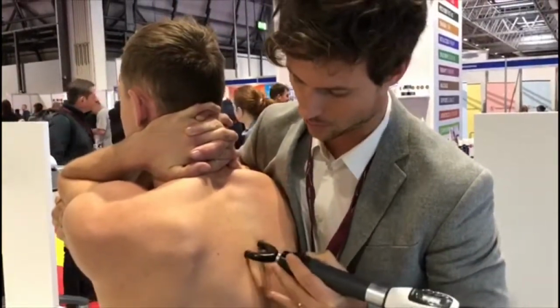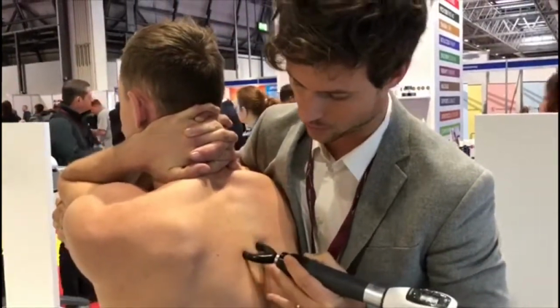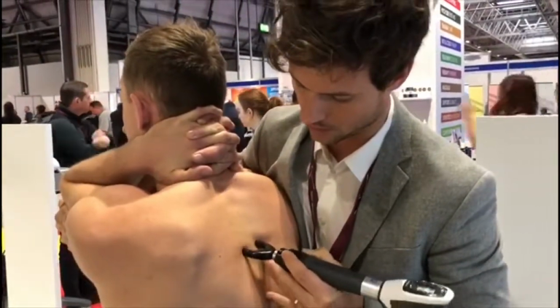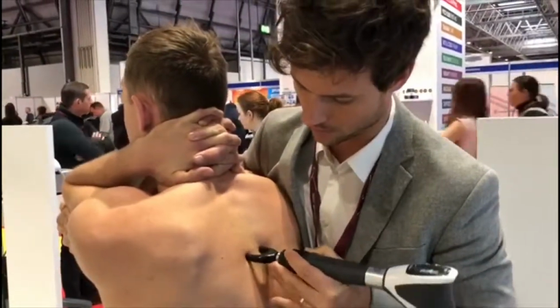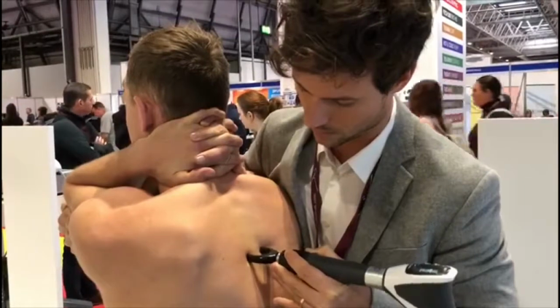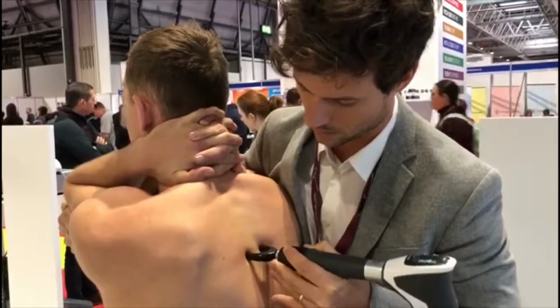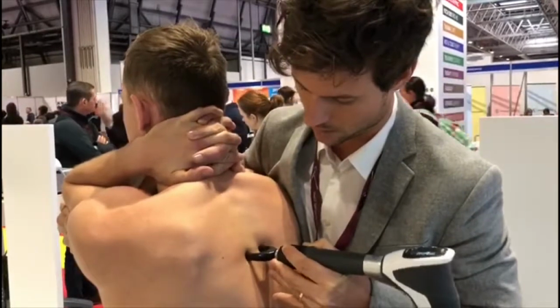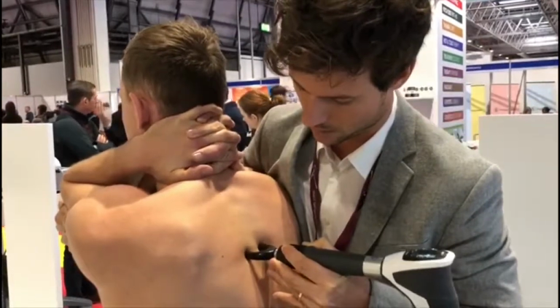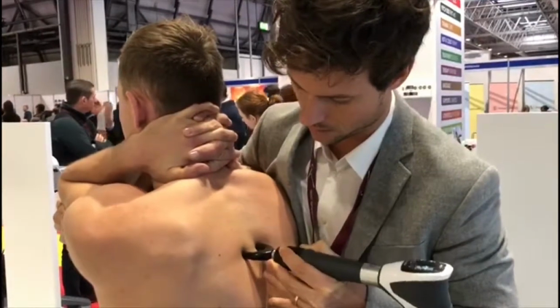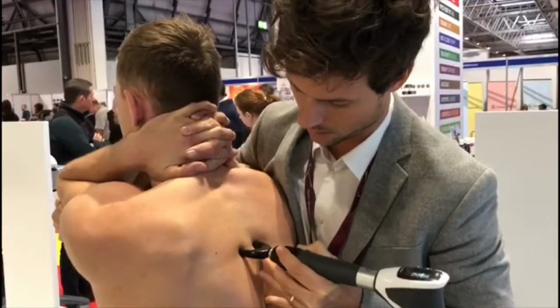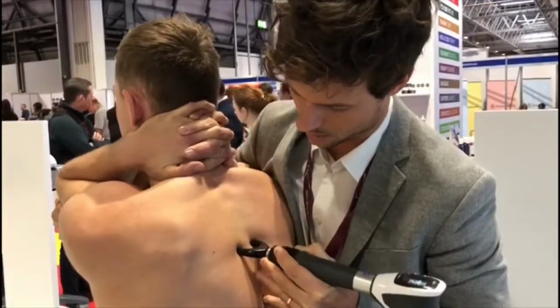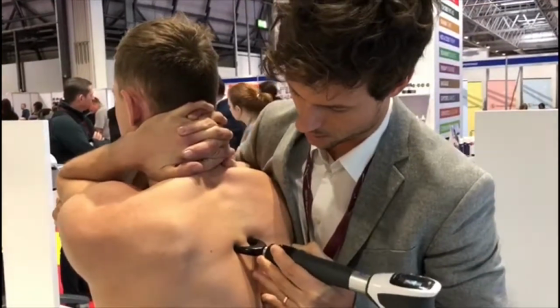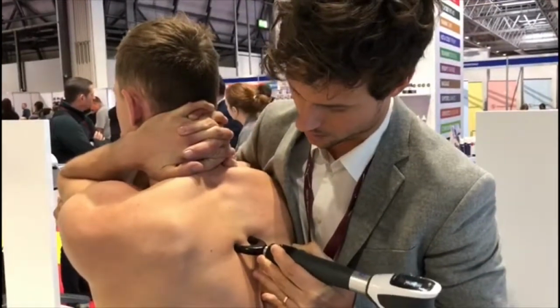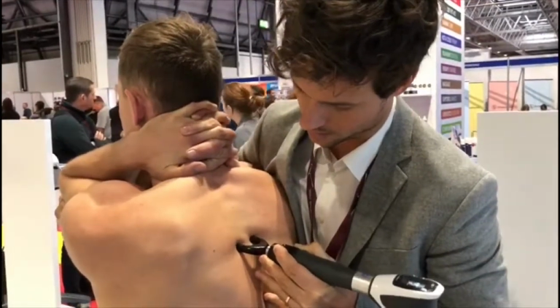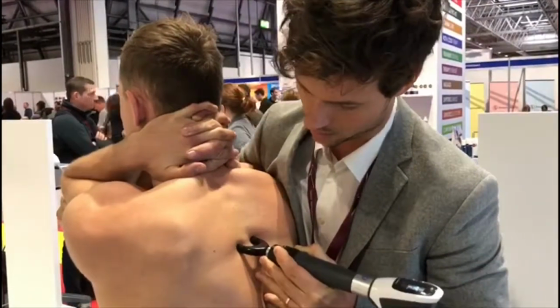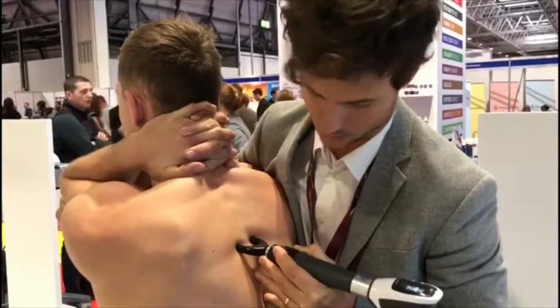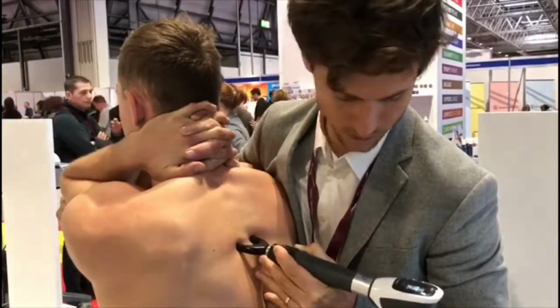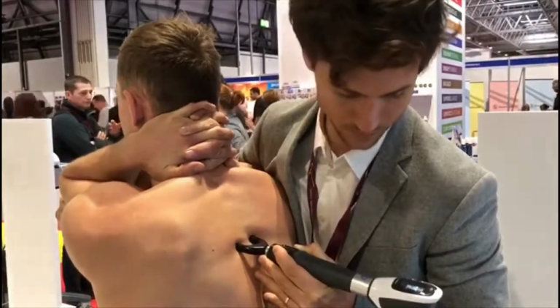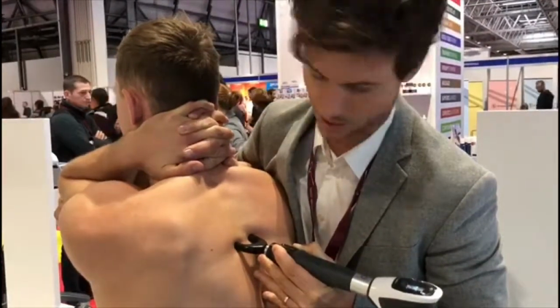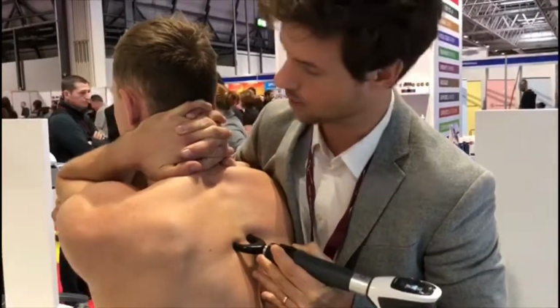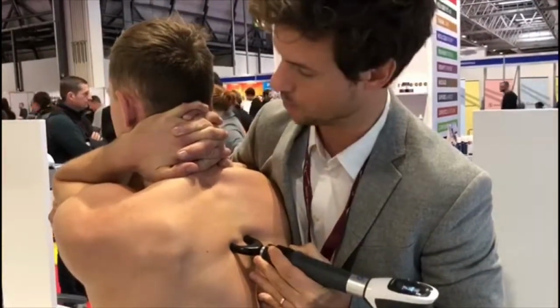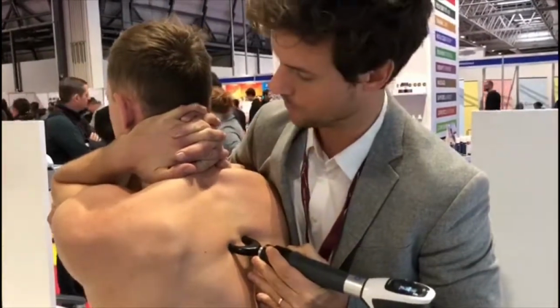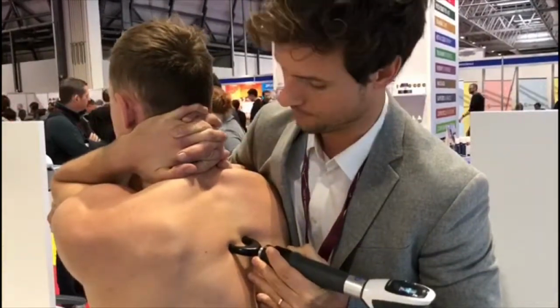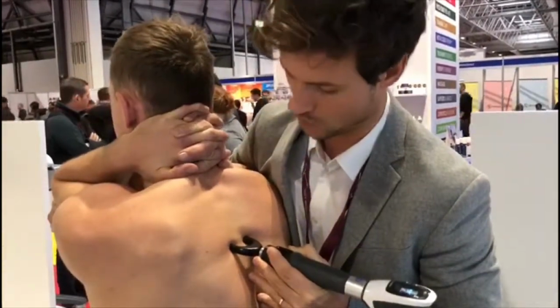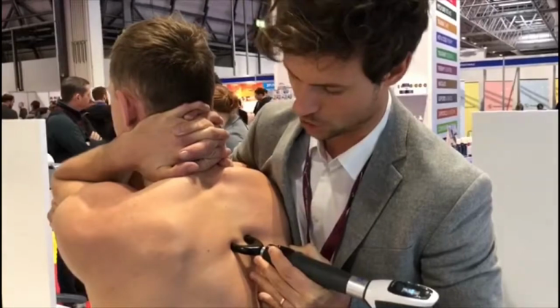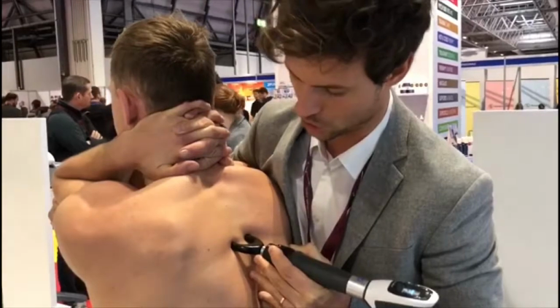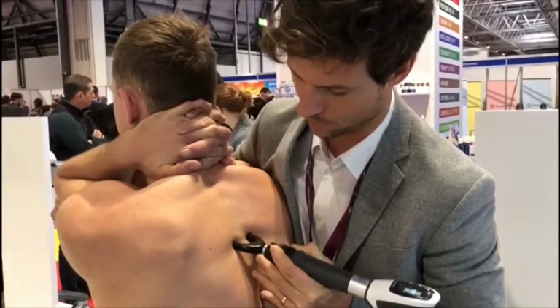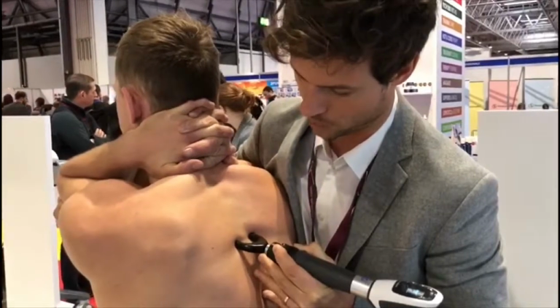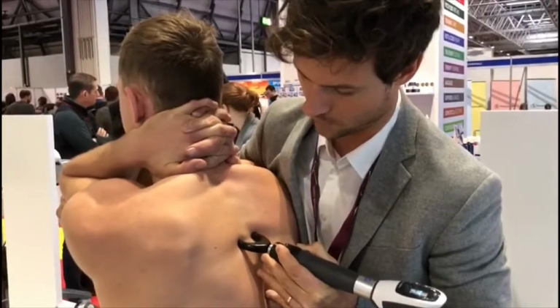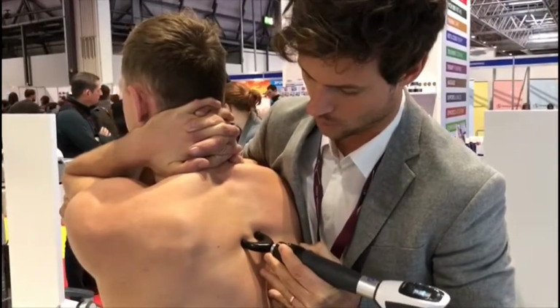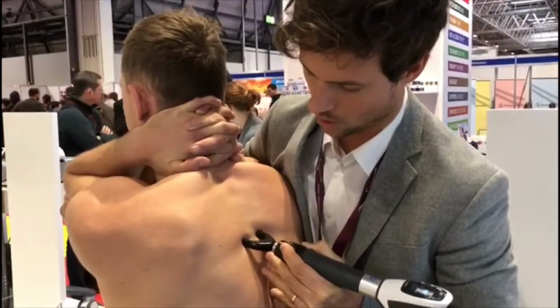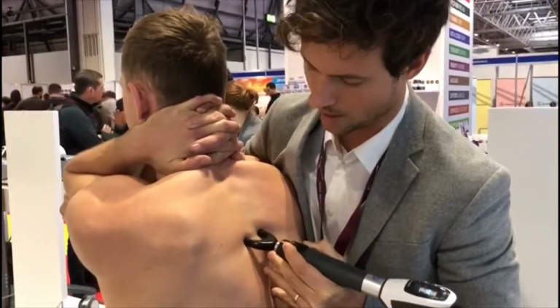Then we'll try. There is a joint there as well. Still comfortable? Yeah. All right. So we'll change to a flexed position.